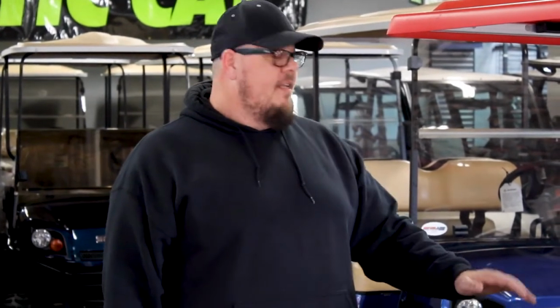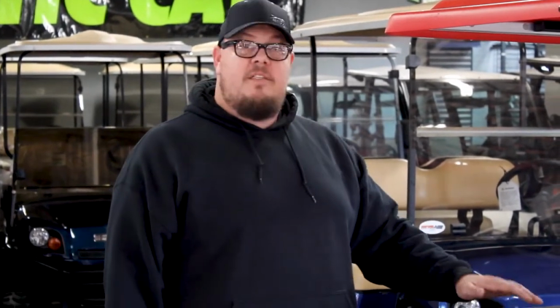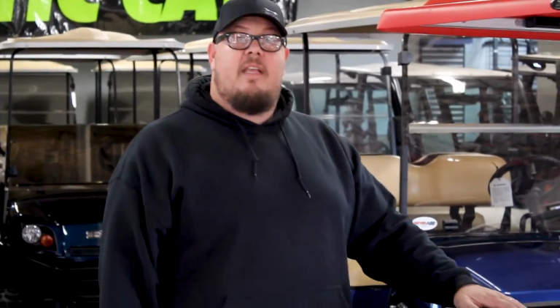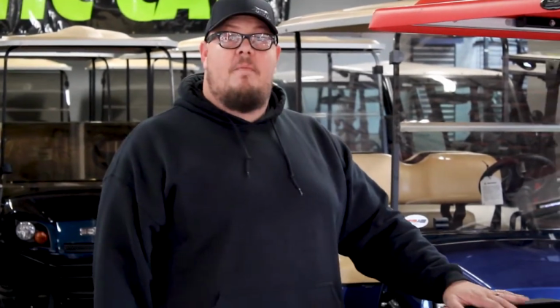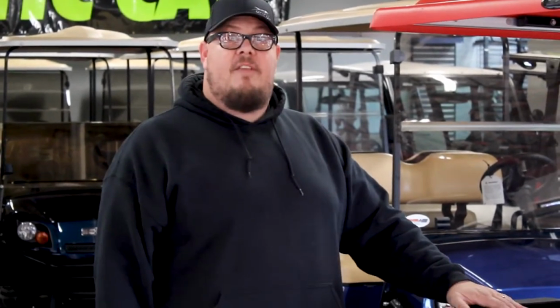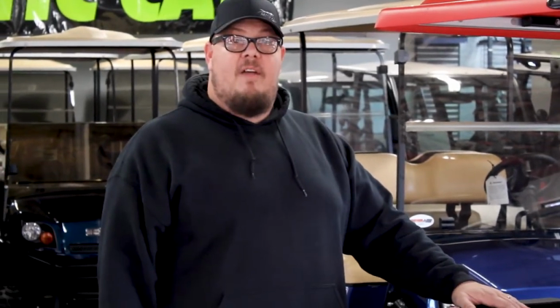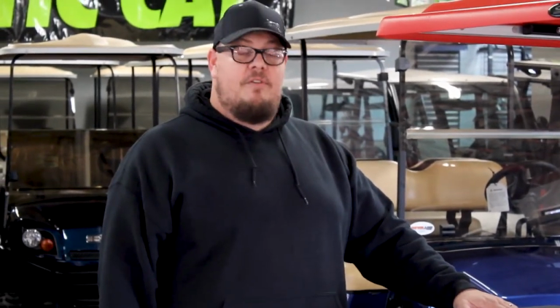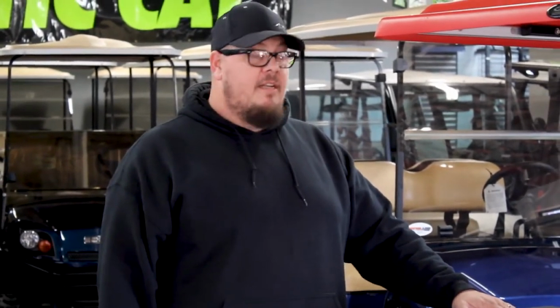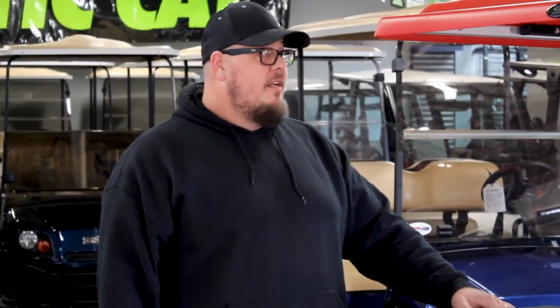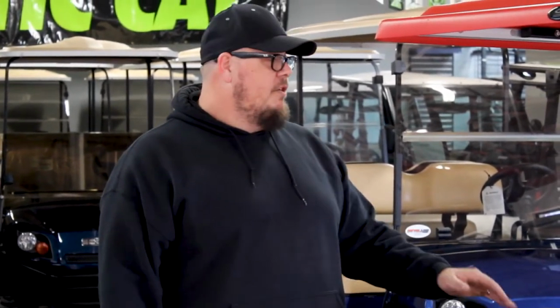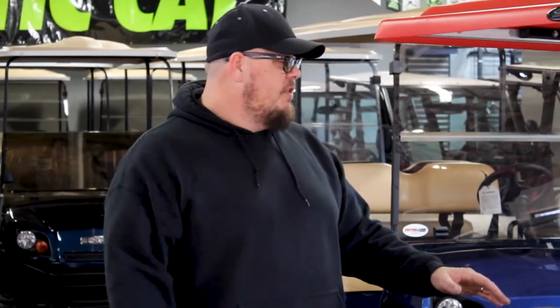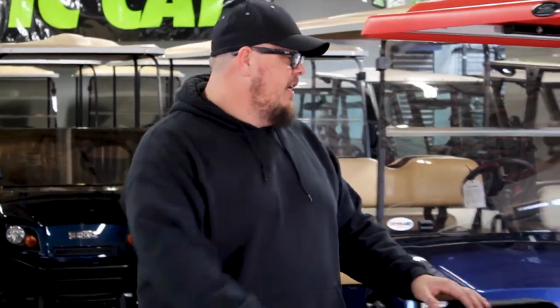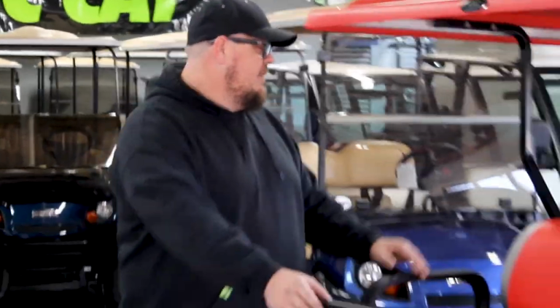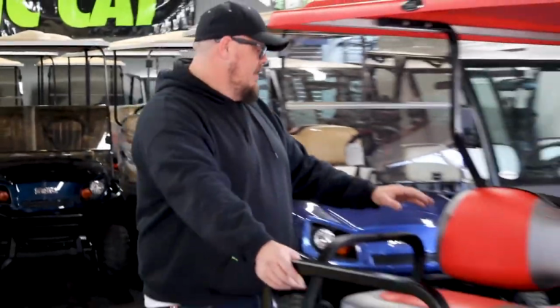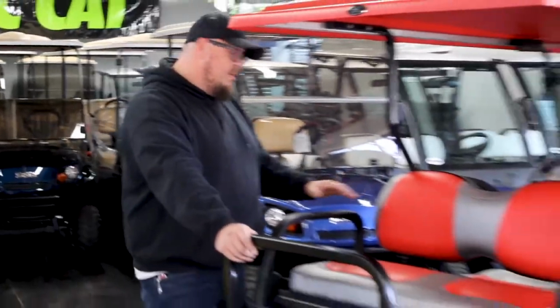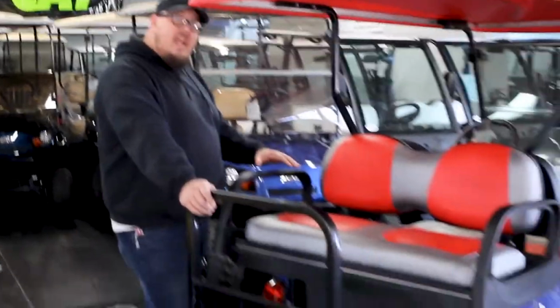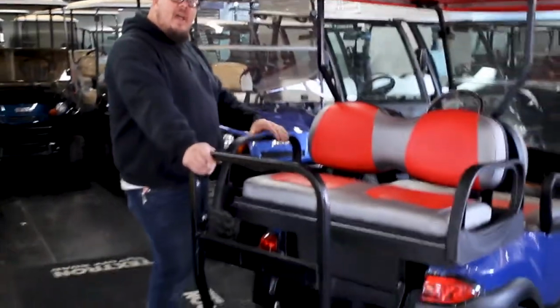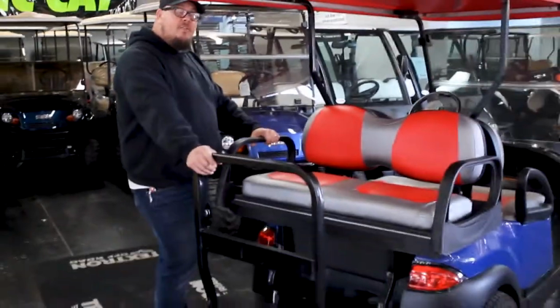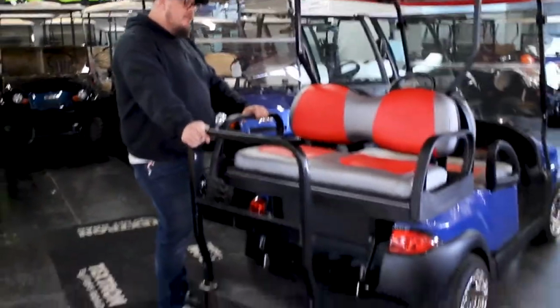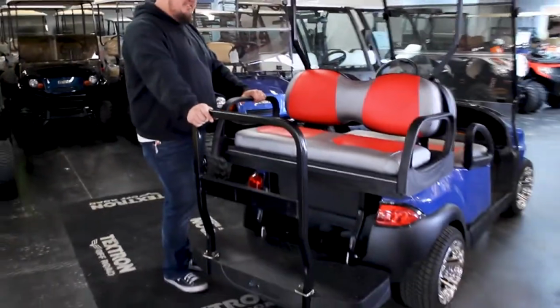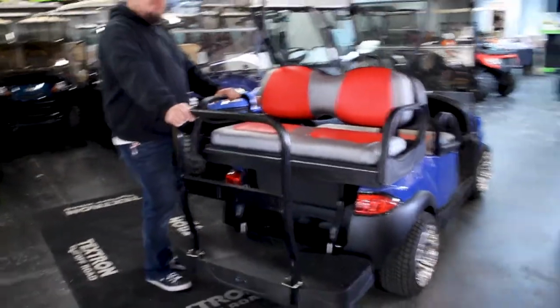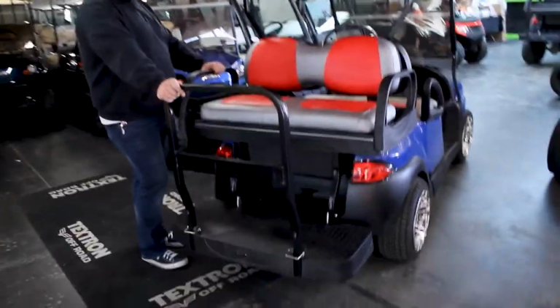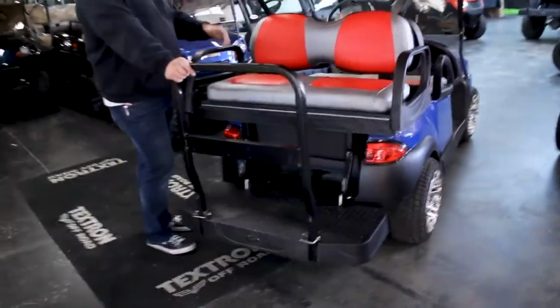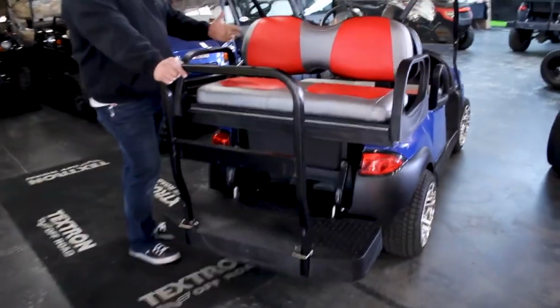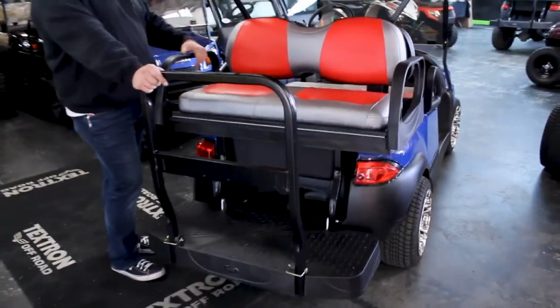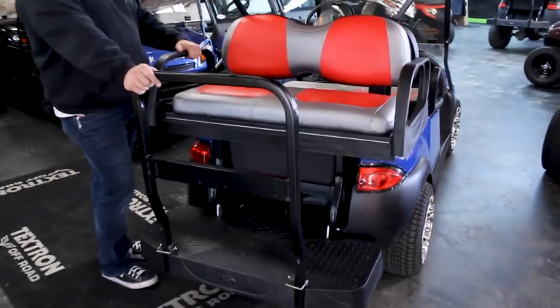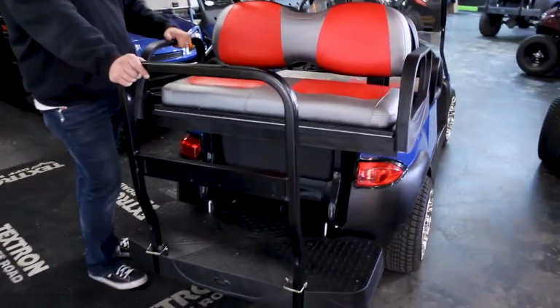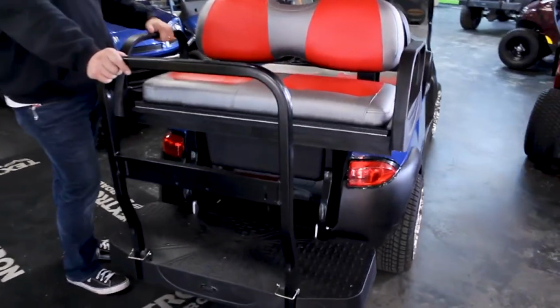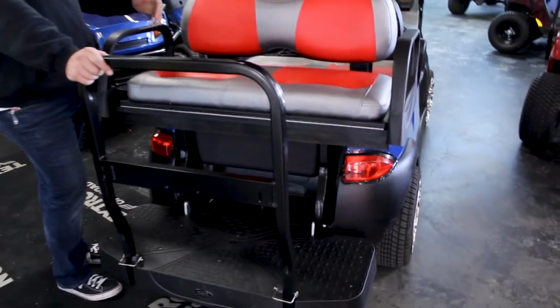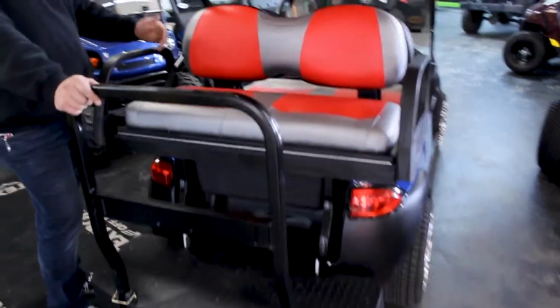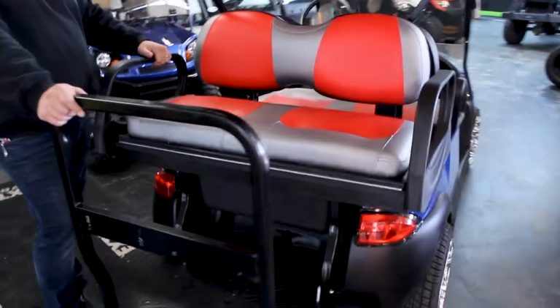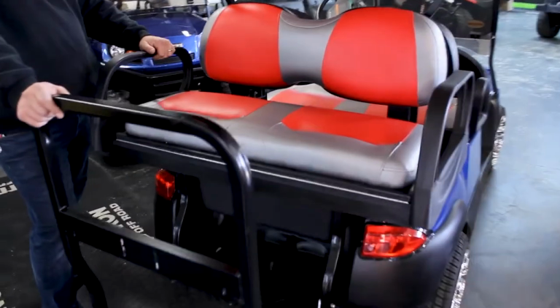This is a seat they call the Max 5 Rear Seat. As you can see here, it's made out of a high scratch-resistant plastic, which is good if you're at the beach and things like that — you won't have to worry about rust.